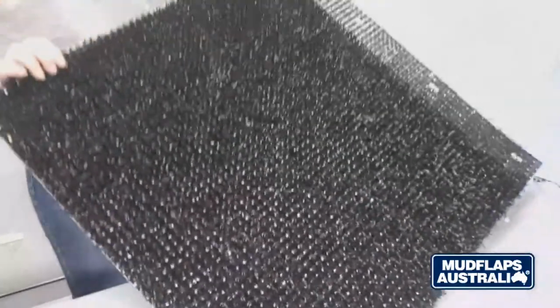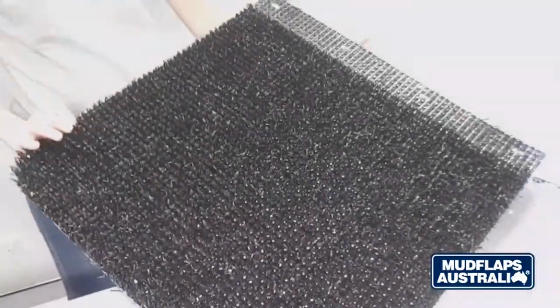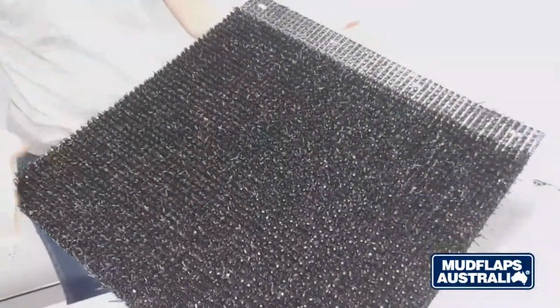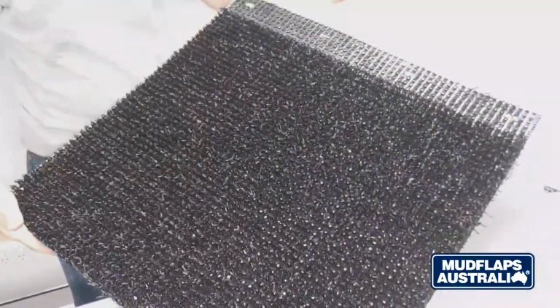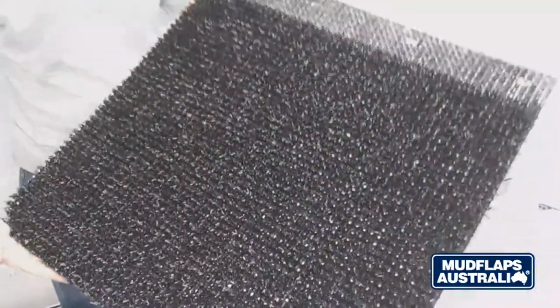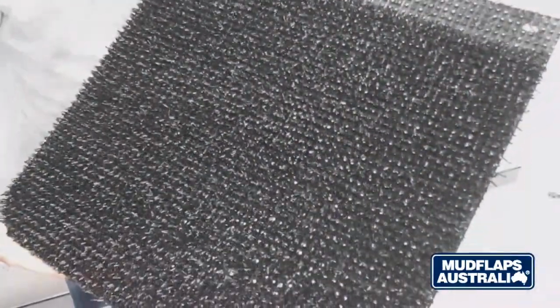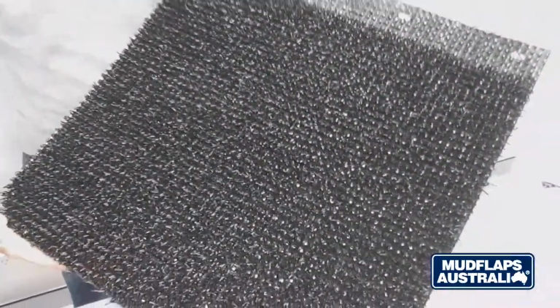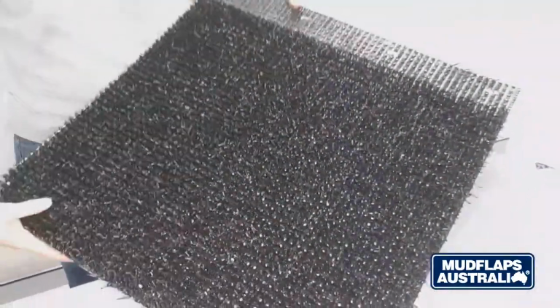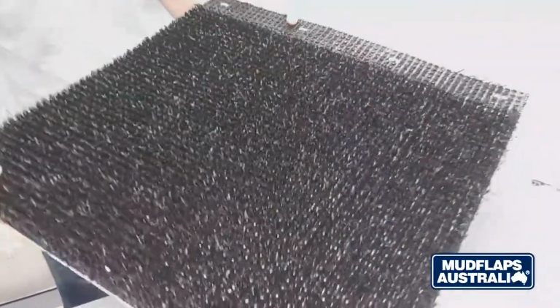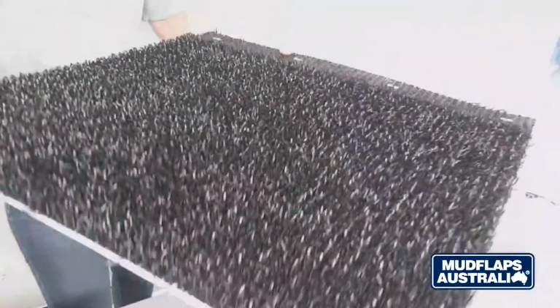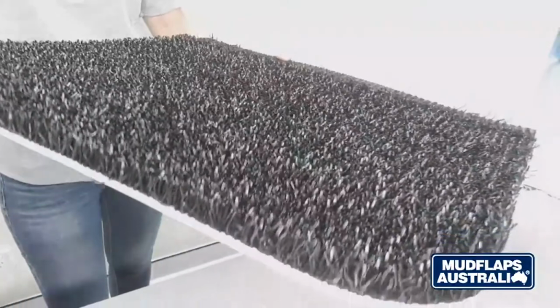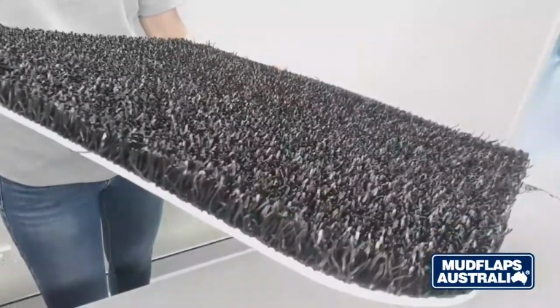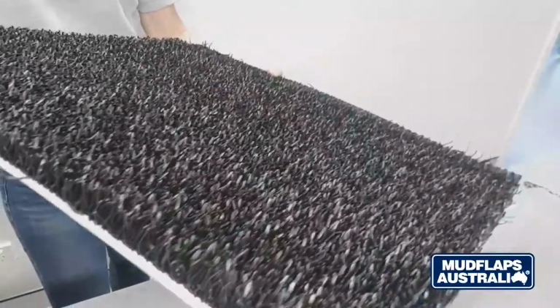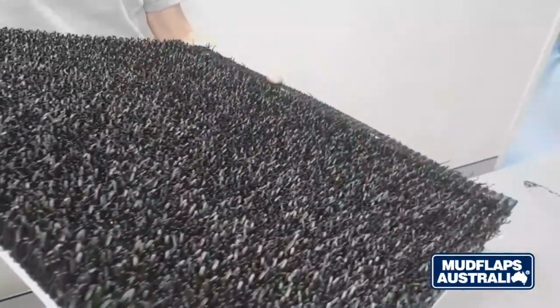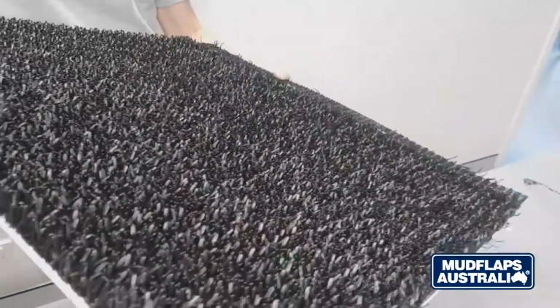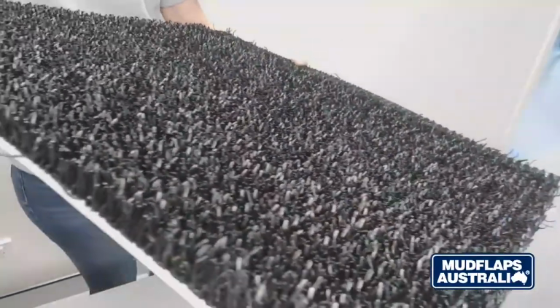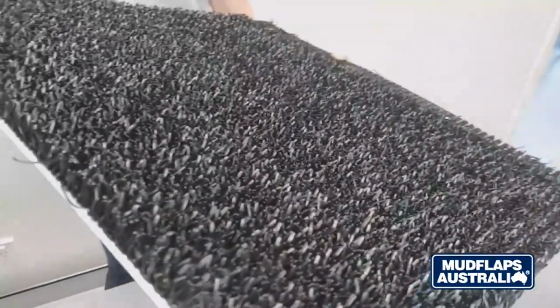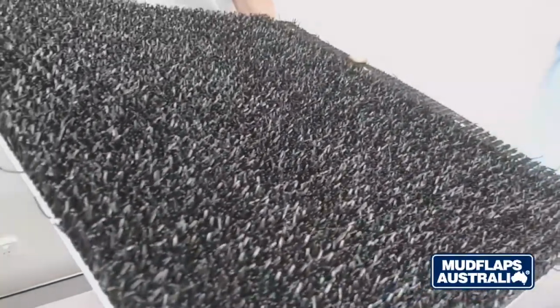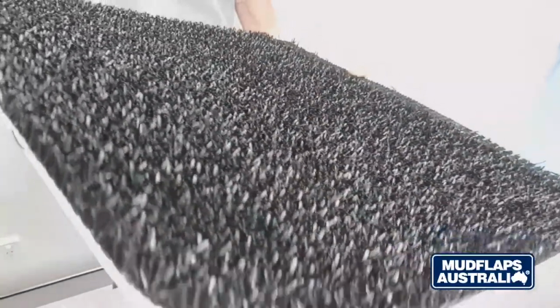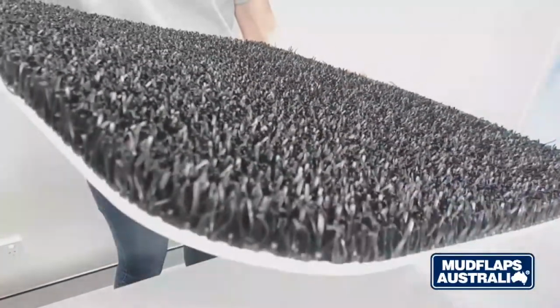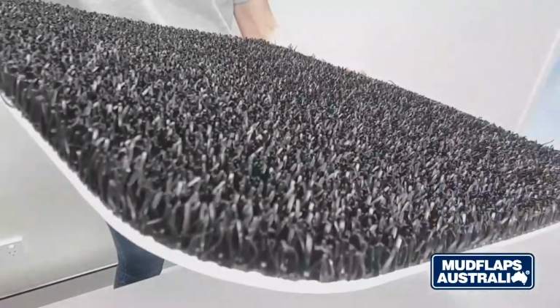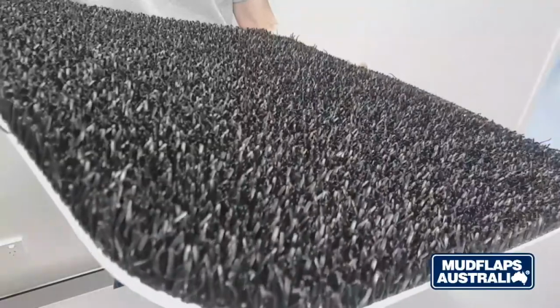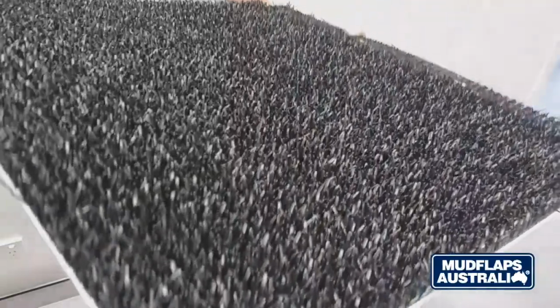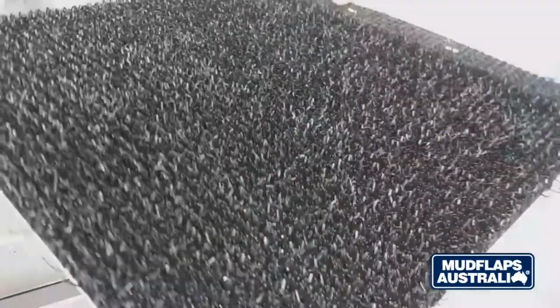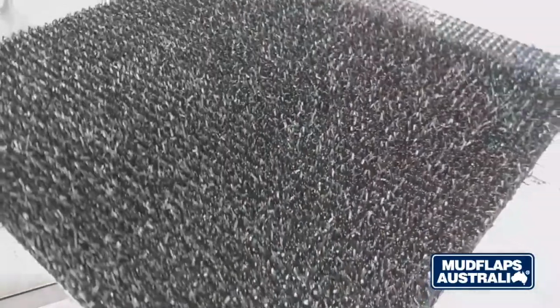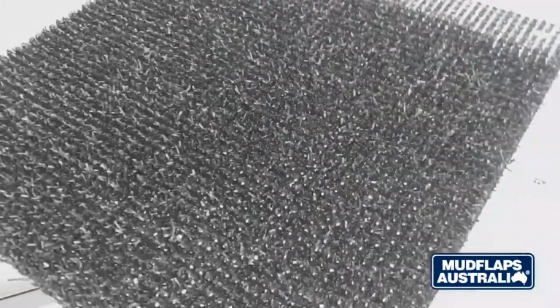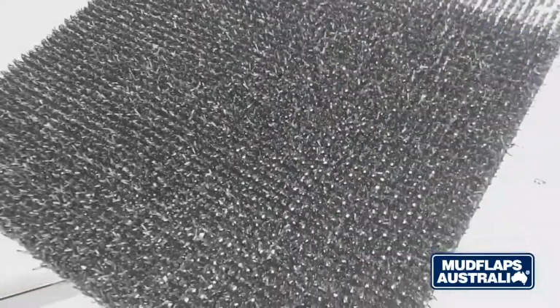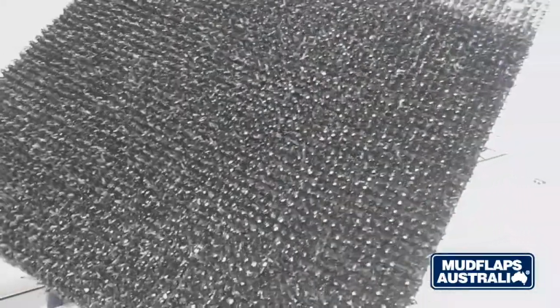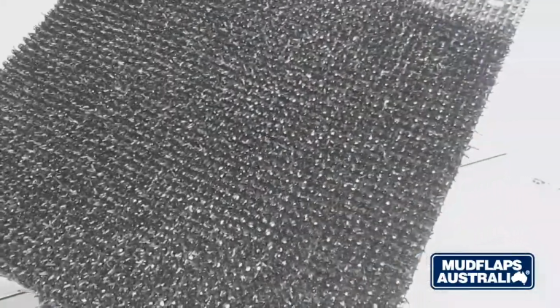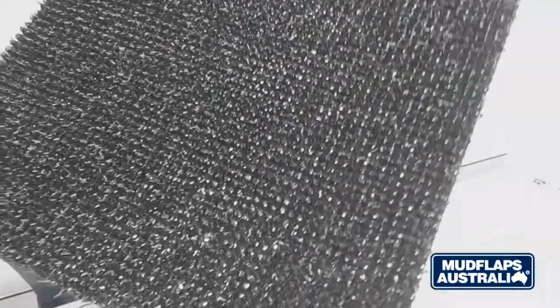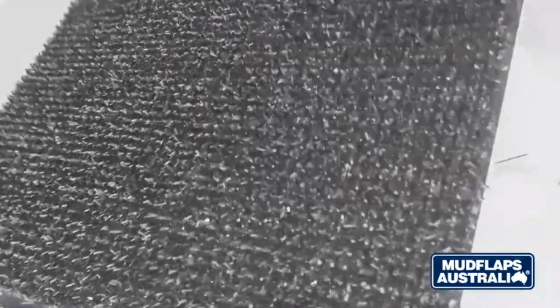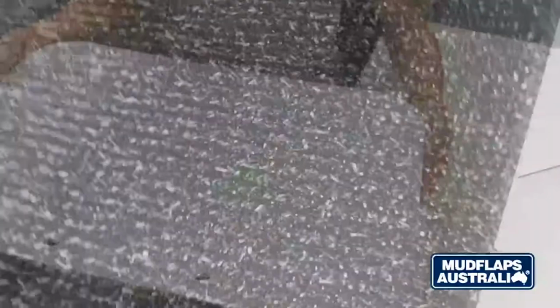Our grass backed are a premium spray suppressant product. These come in white, they have a black grass backed to them and a slightly textured surface. Due to the grass on the reverse we only screen print these mud flaps for those who would like them branded. They're a fairly rigid product and they will not sail or bend easily.